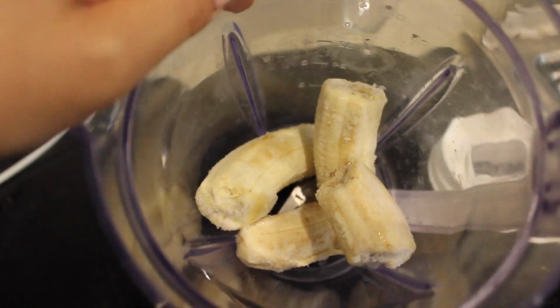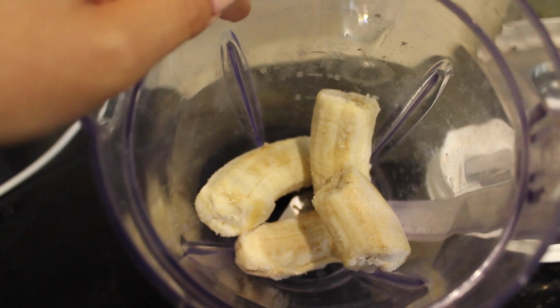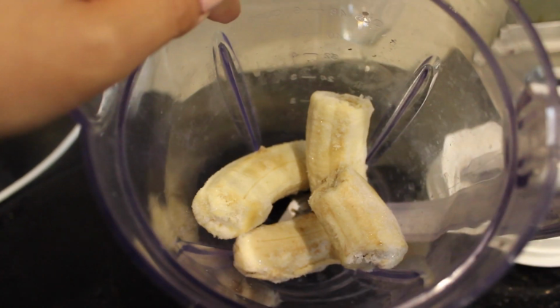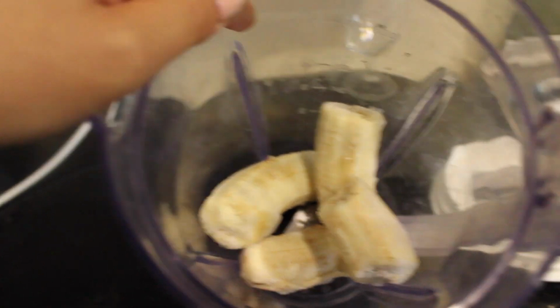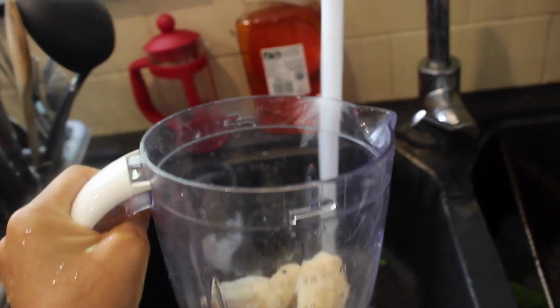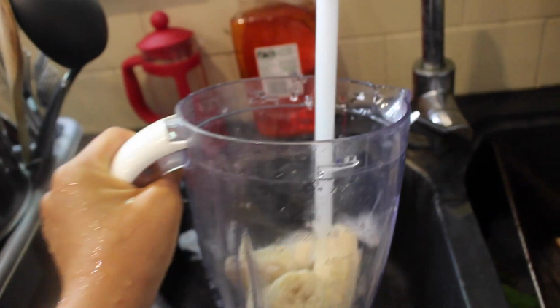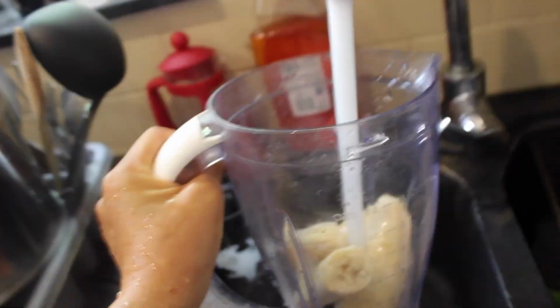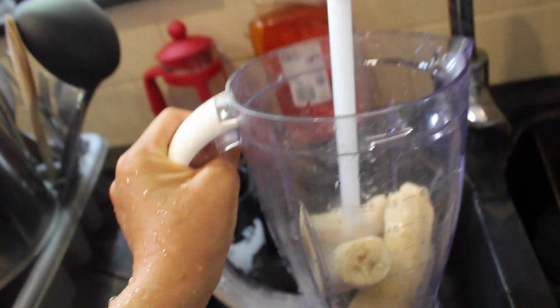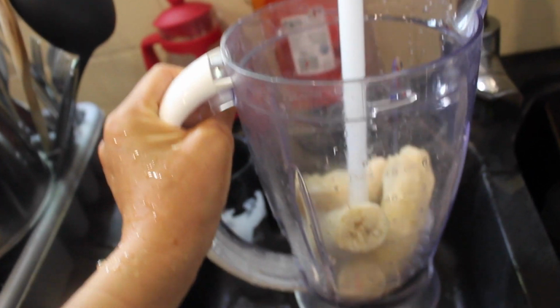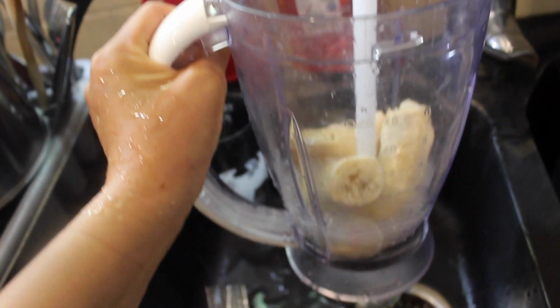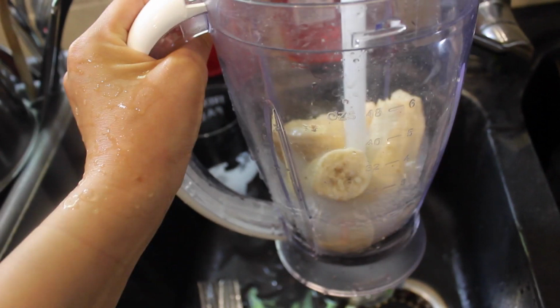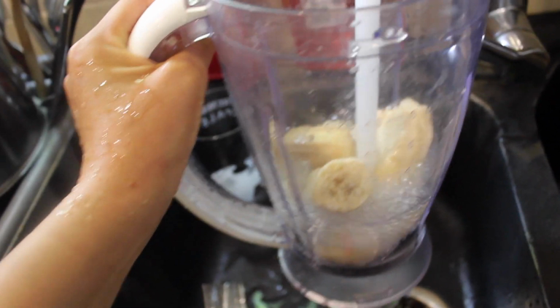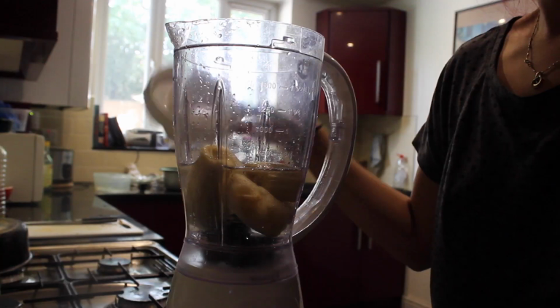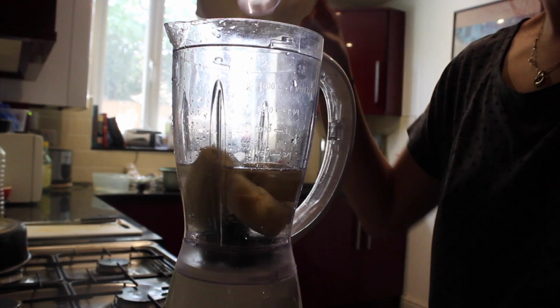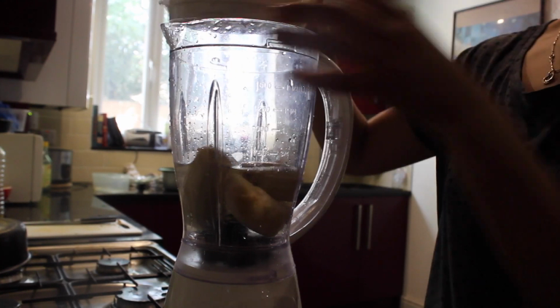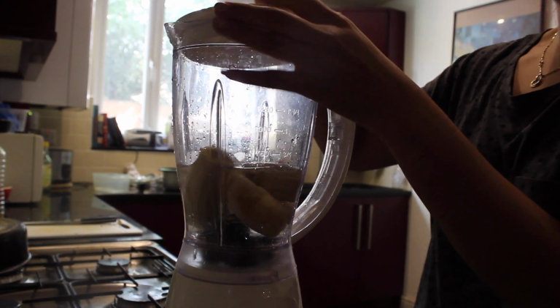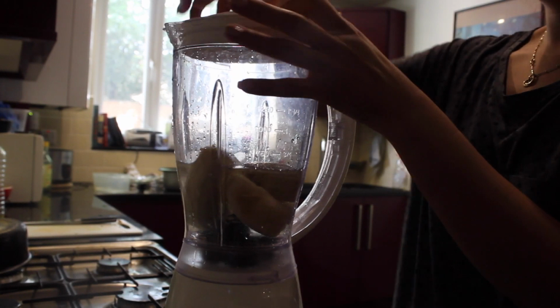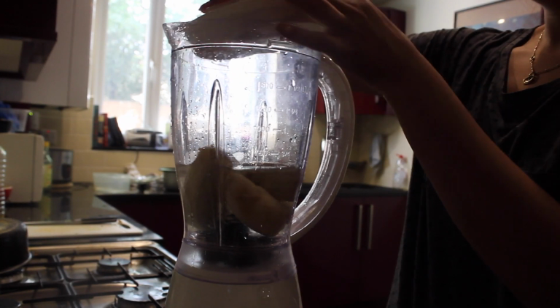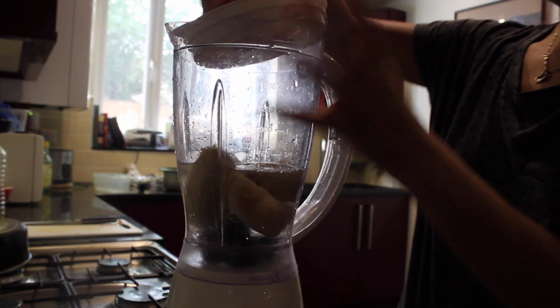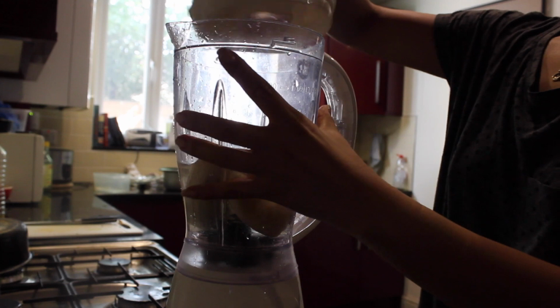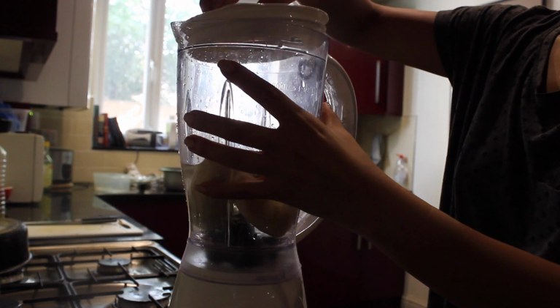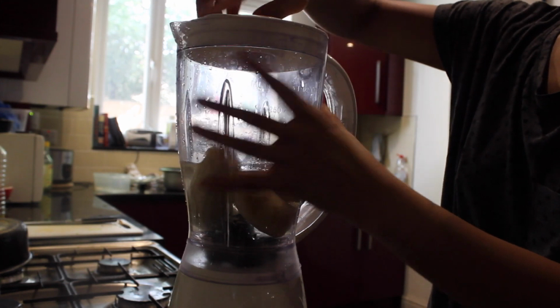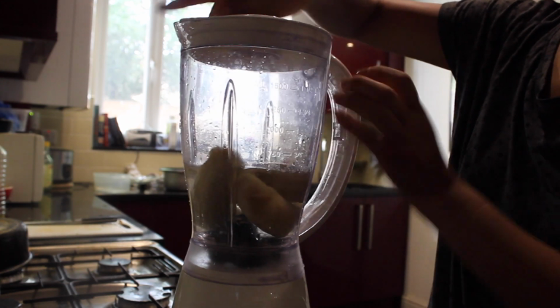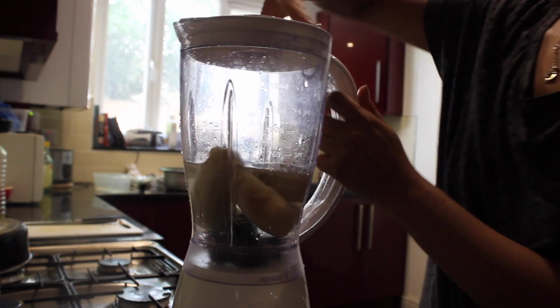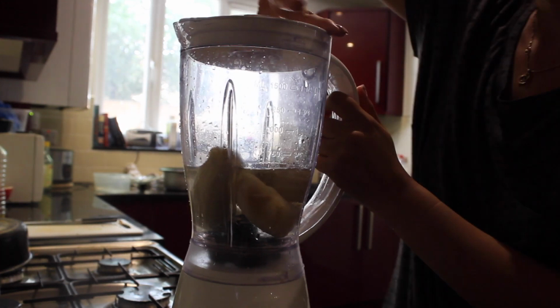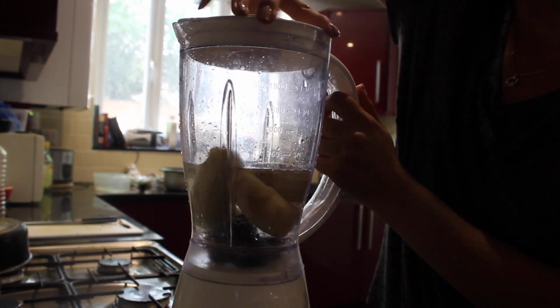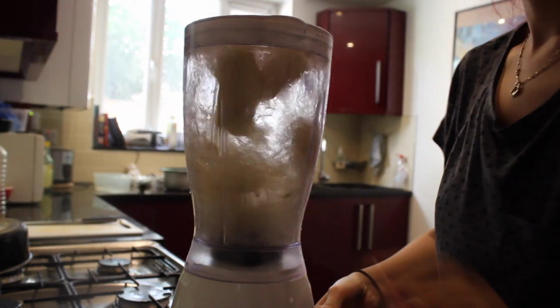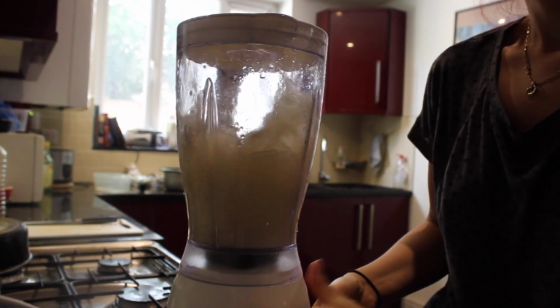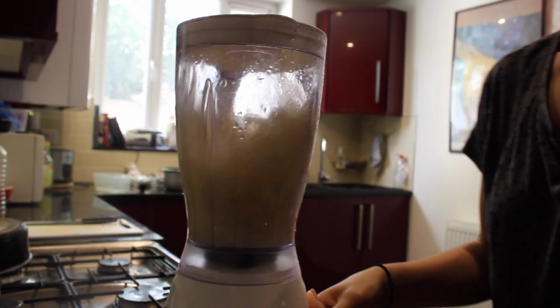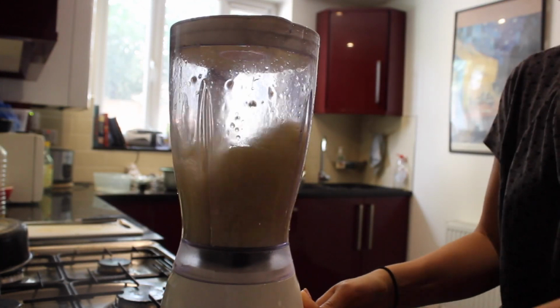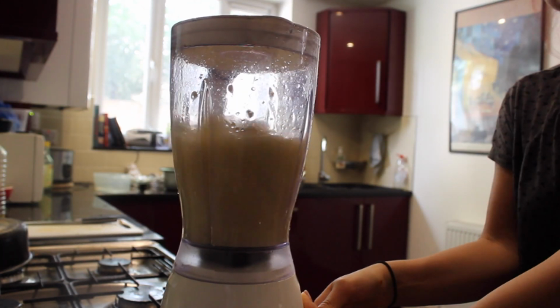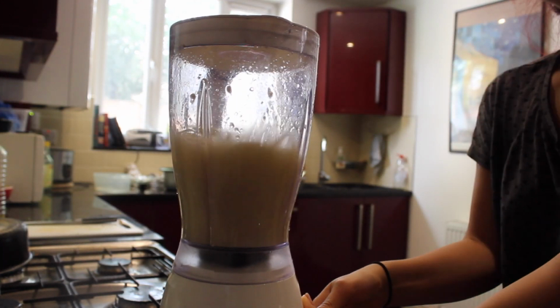Very, very simple, but really refreshing and very delicious and healthy. So I'm just blending it up, and that's pretty much it for that.